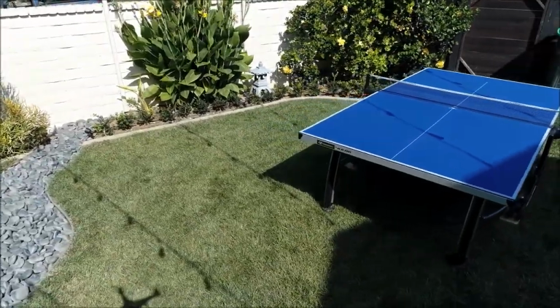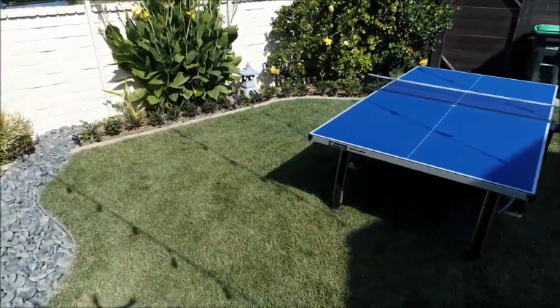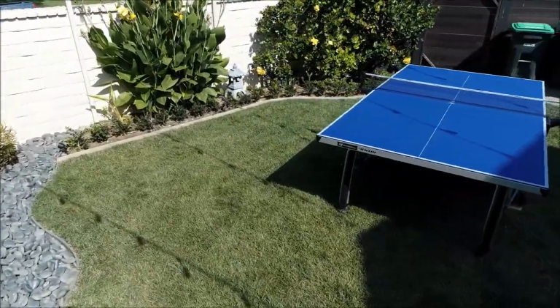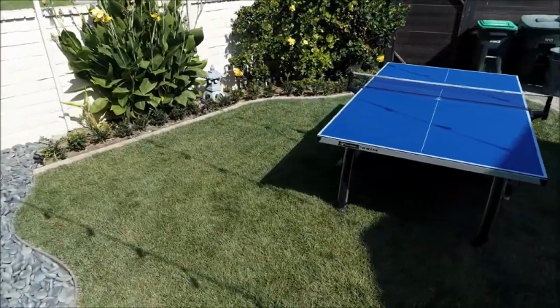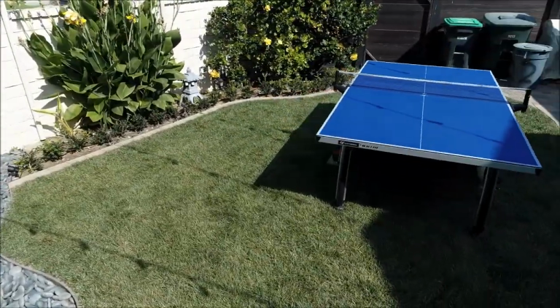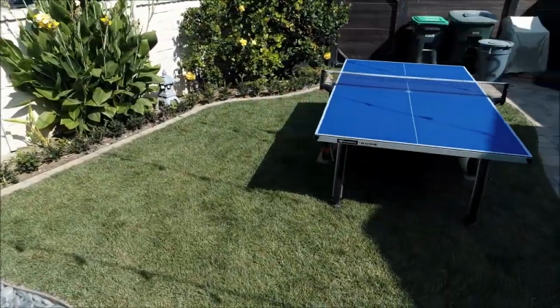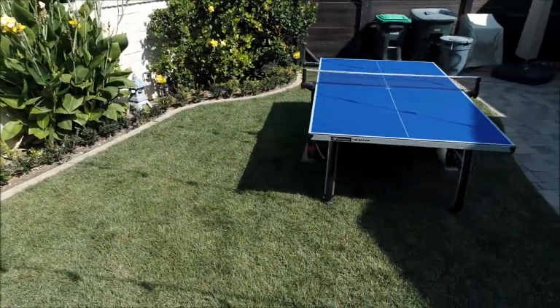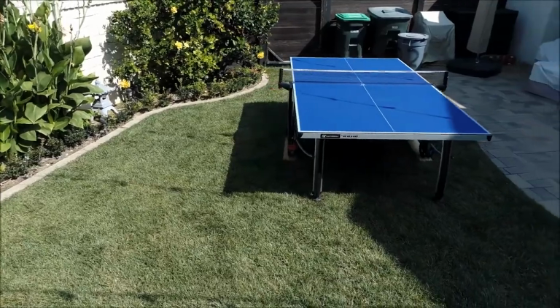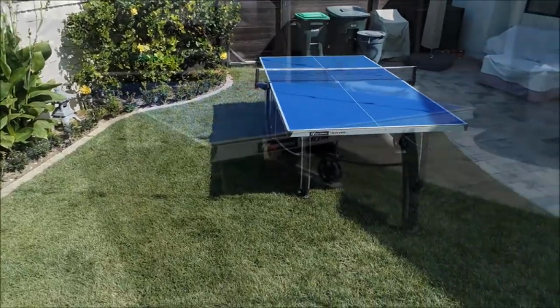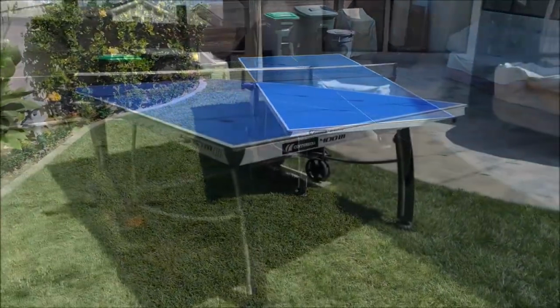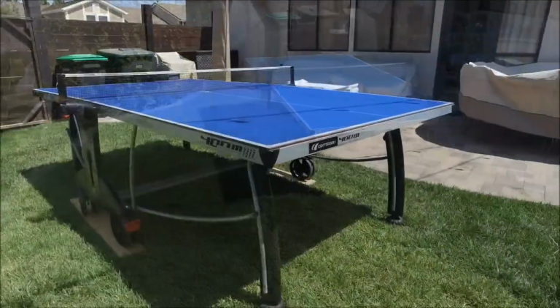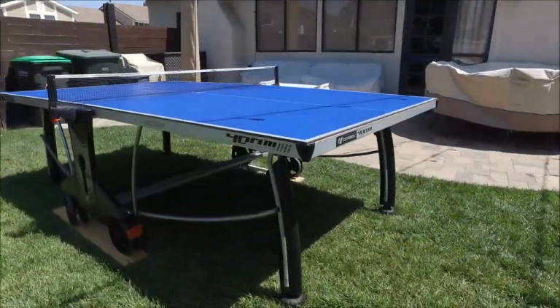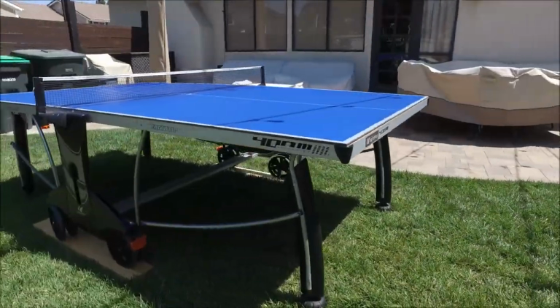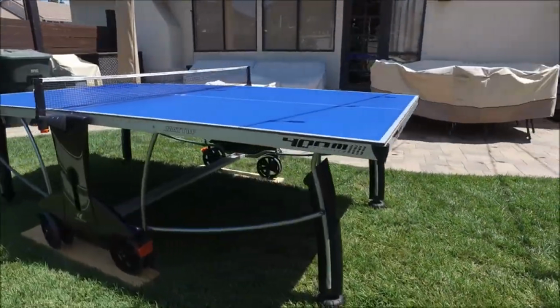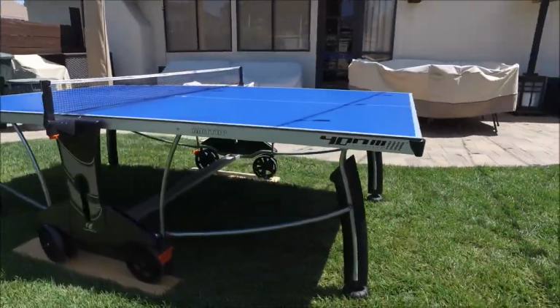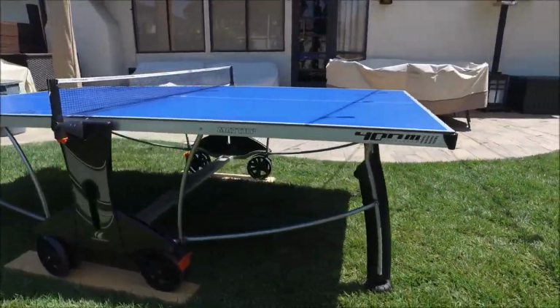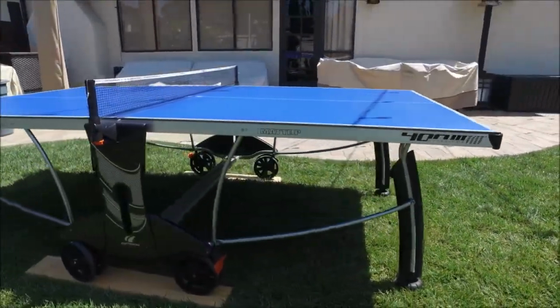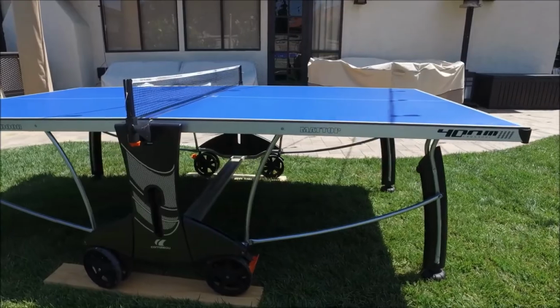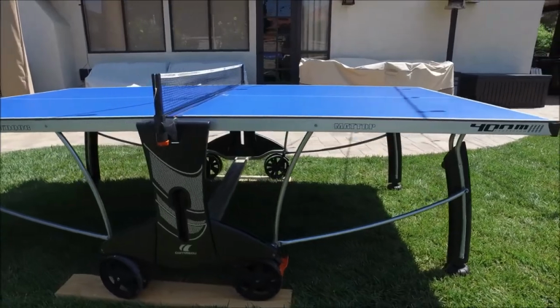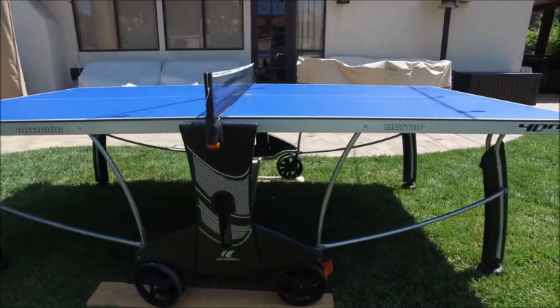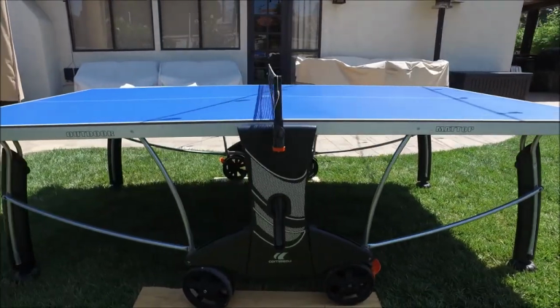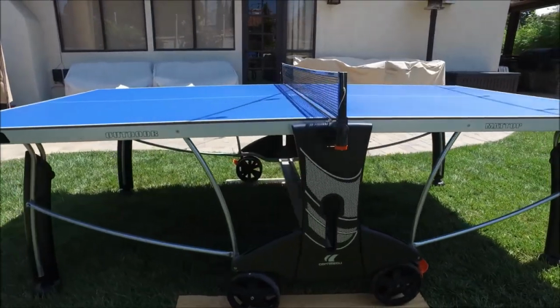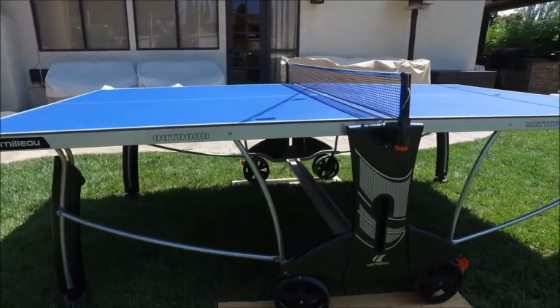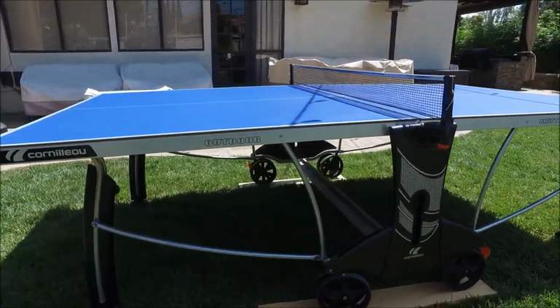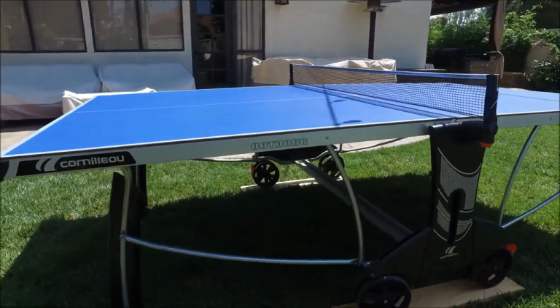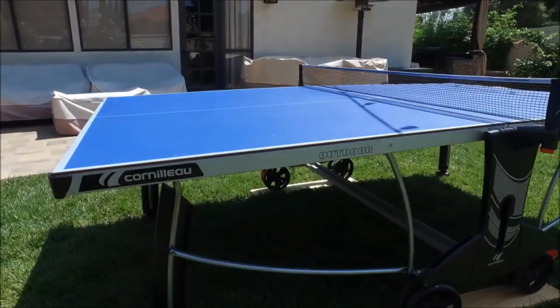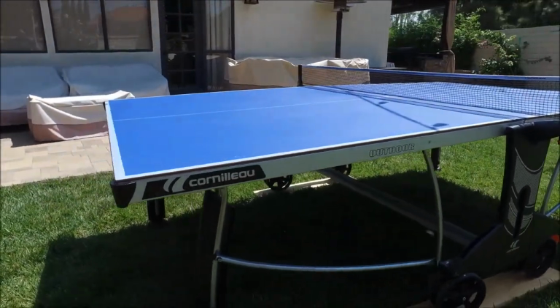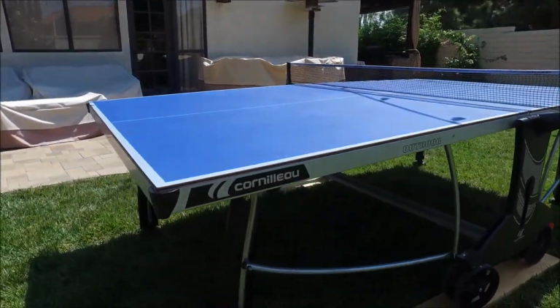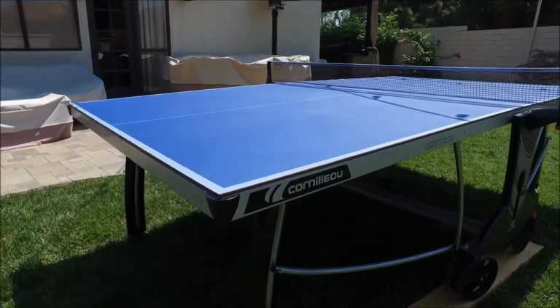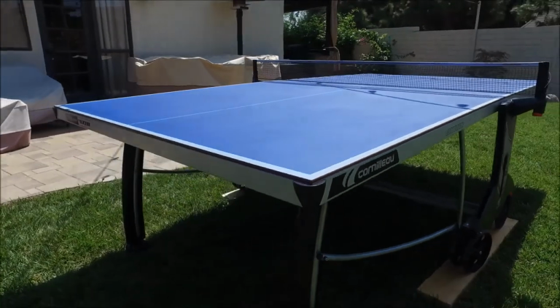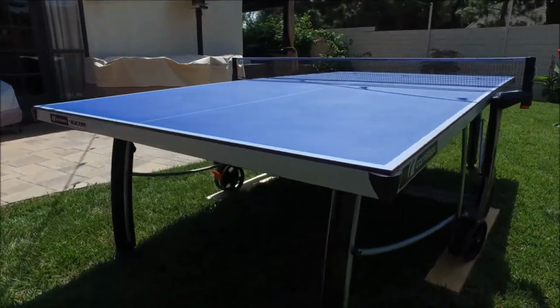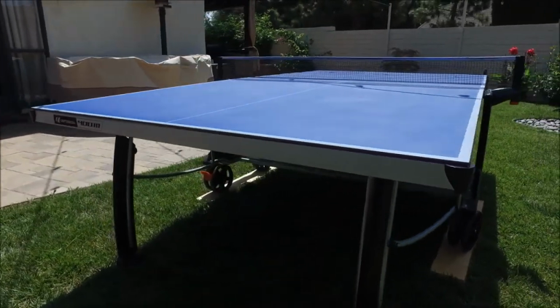The balance is the best in the industry that you'll find — it's better than Kettler, the Yola, and Killerspin tables. The 500M is probably the closest in terms of comparison. The 400M has a slightly thinner tabletop and the frame is just a little bit less thick.